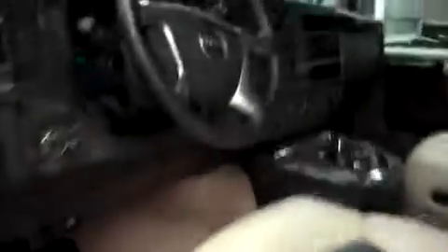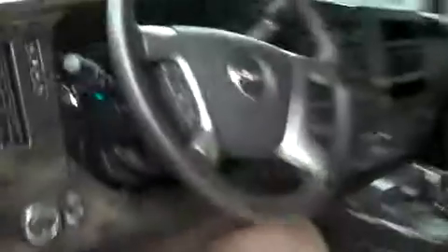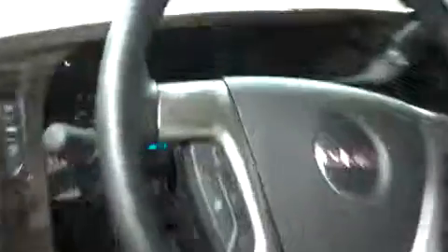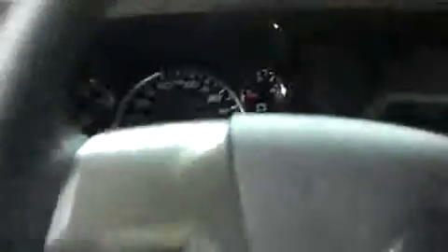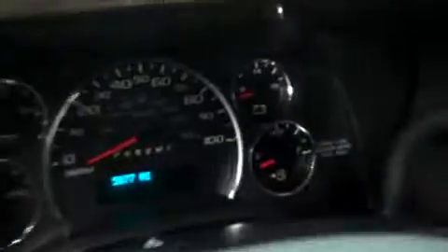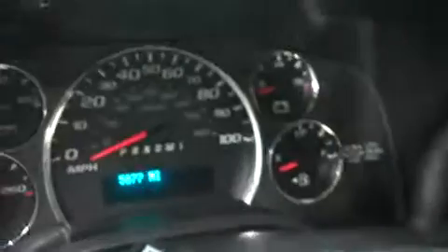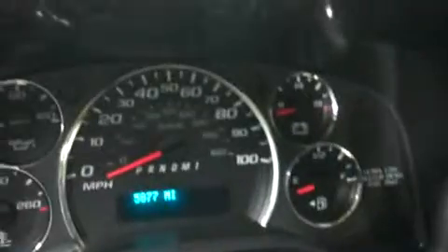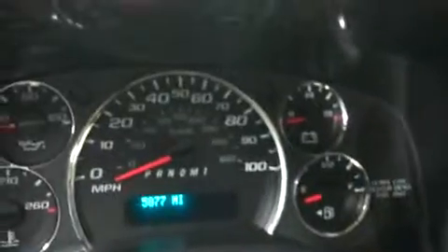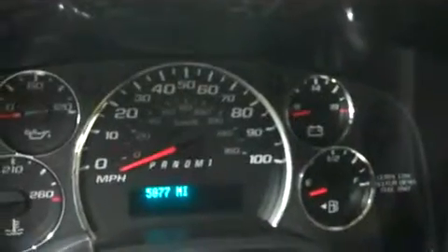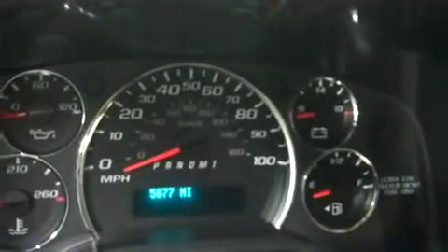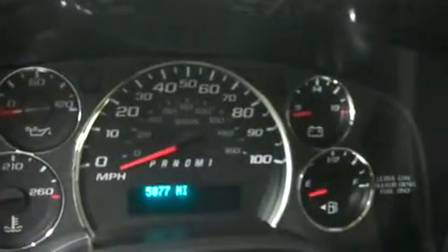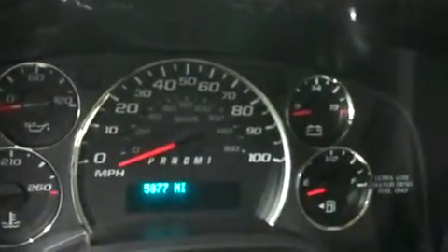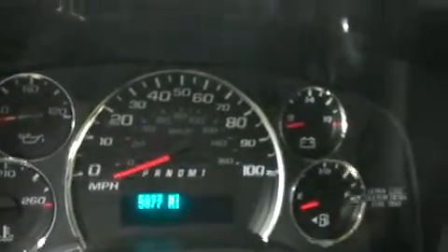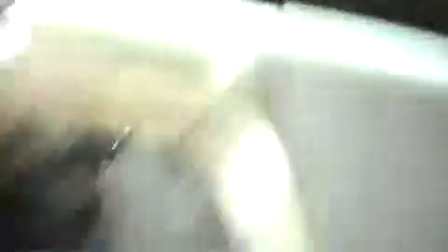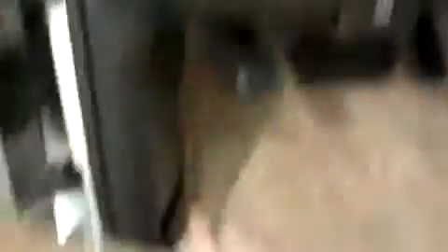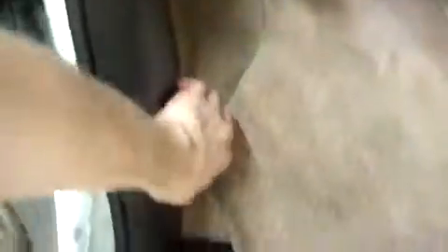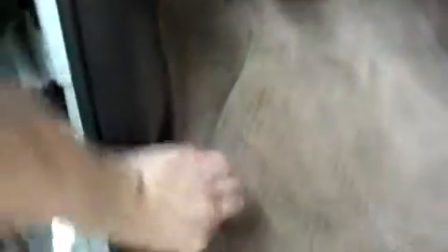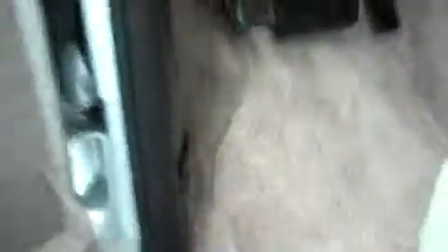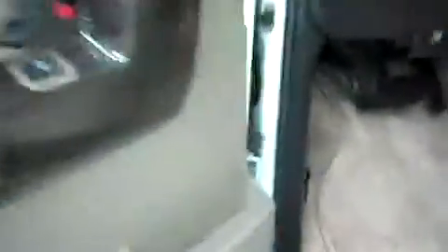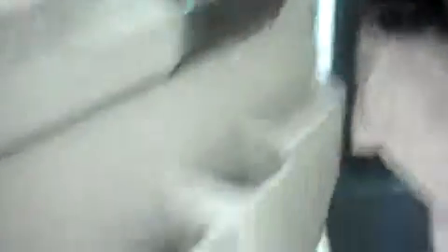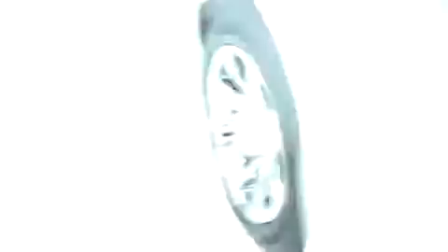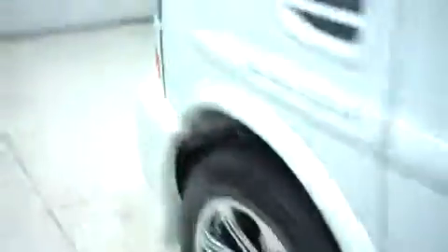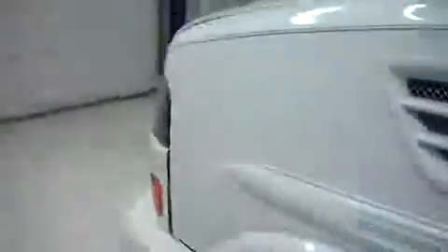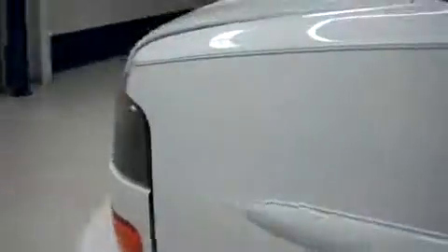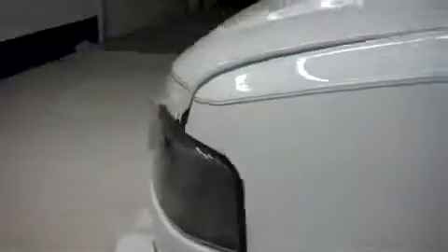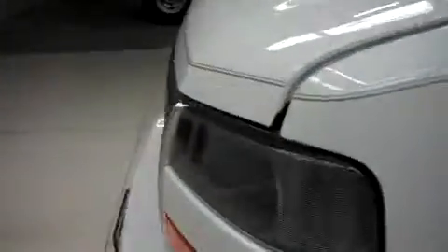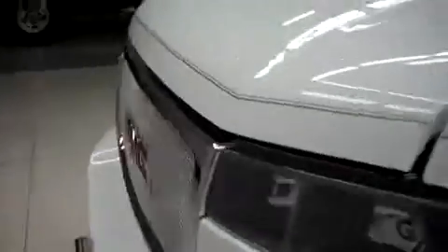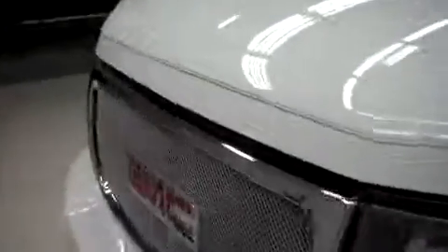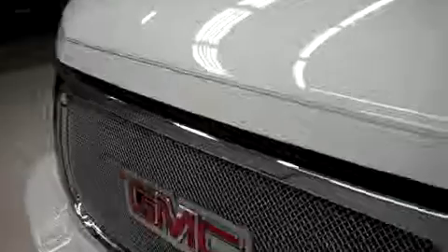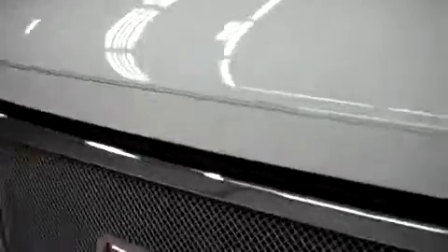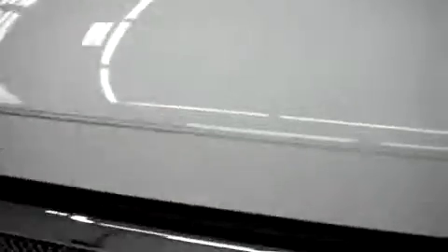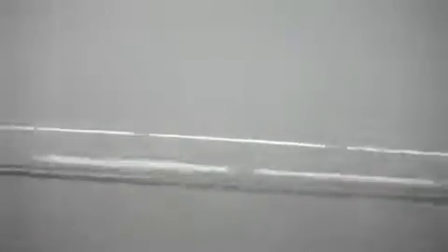You can see the odometer reads 5,877 miles at the time of this video. Now let's take a look under the hood. This Savannah has the 6.6 liter Duramax motor.